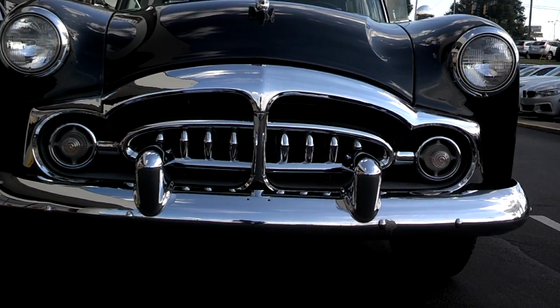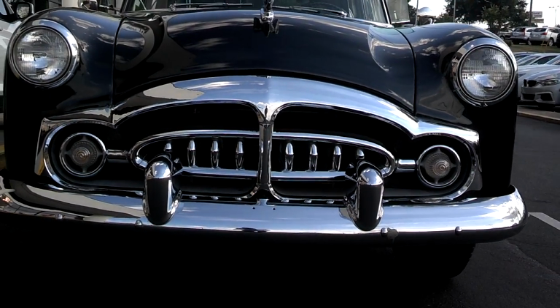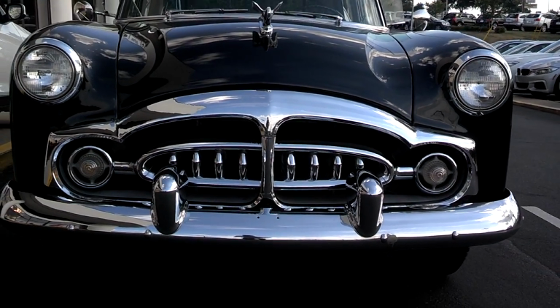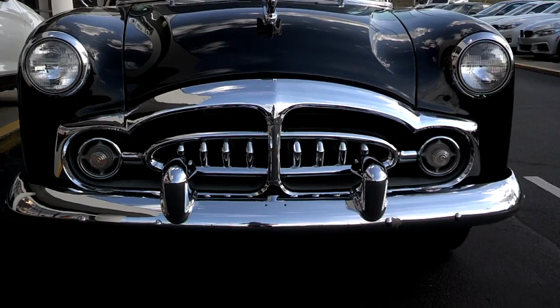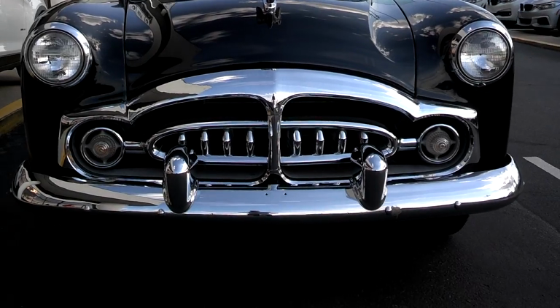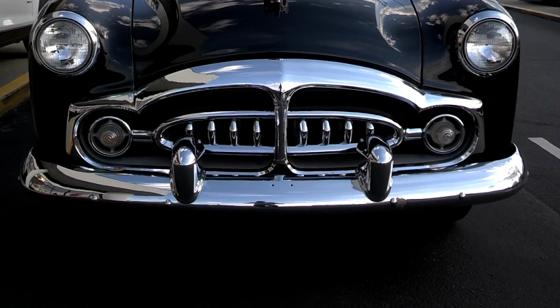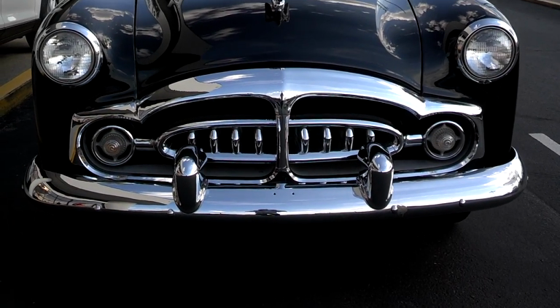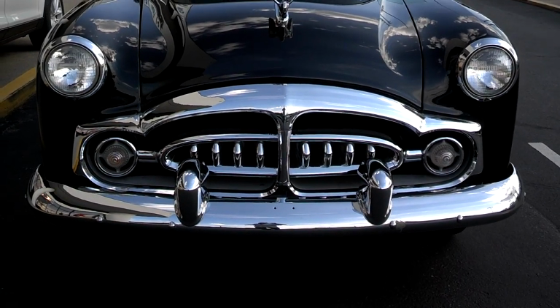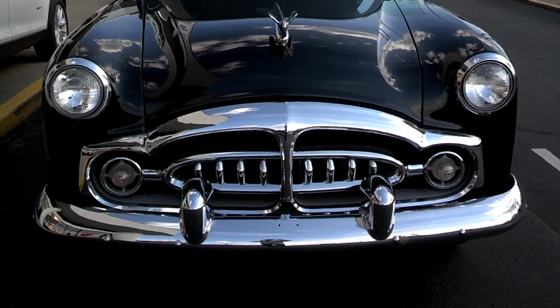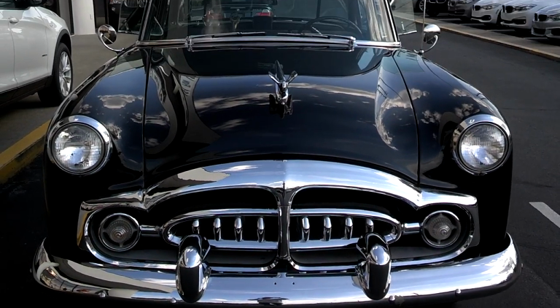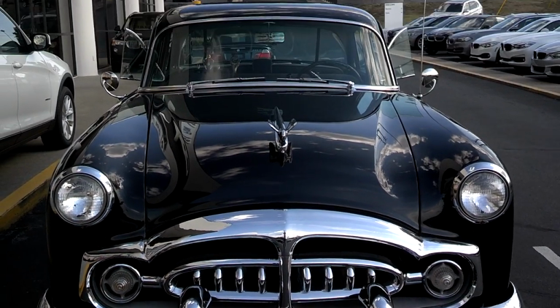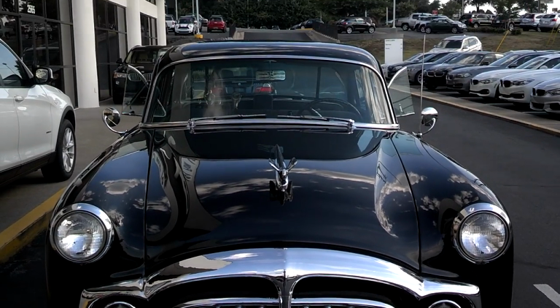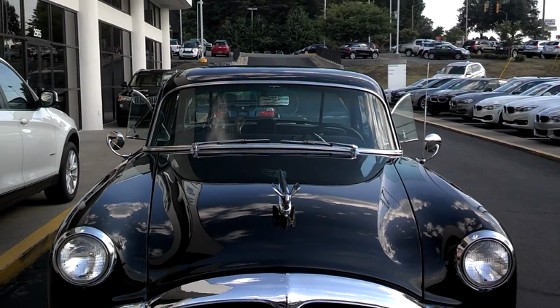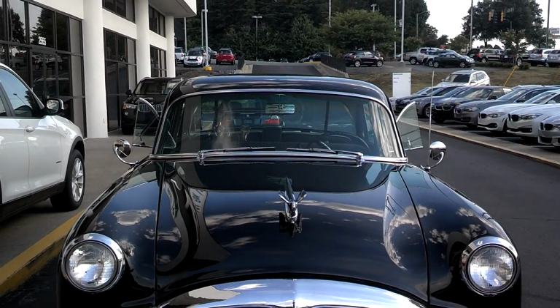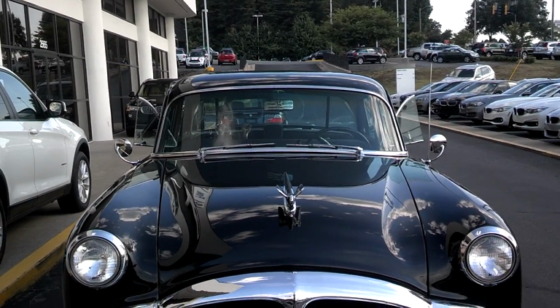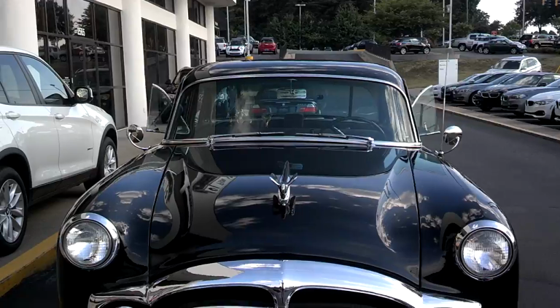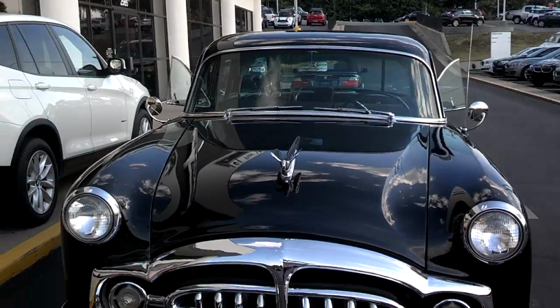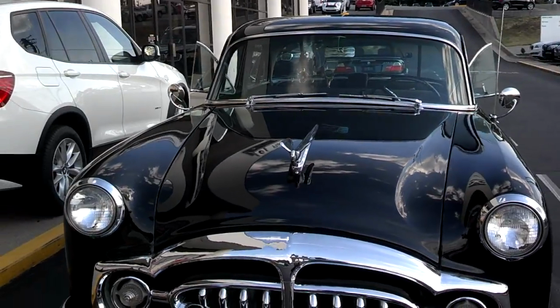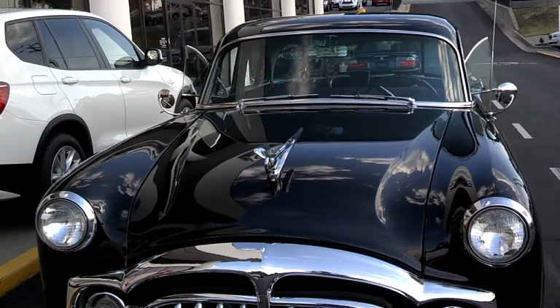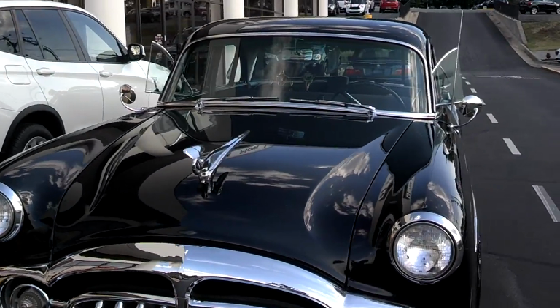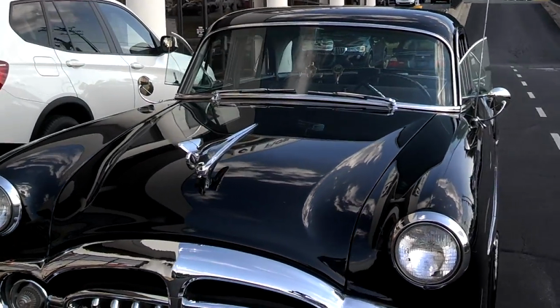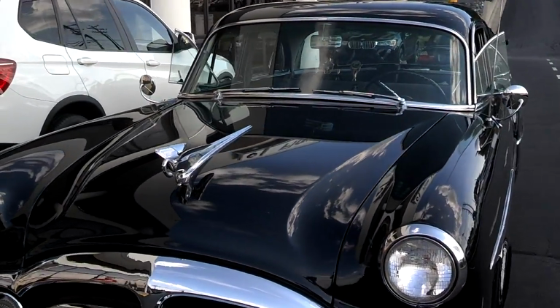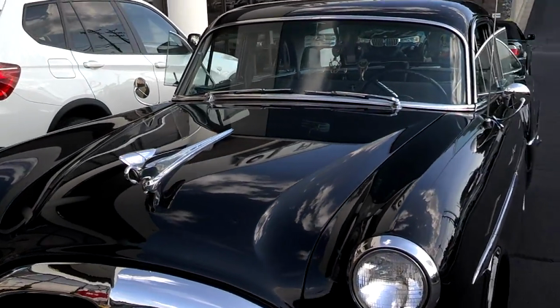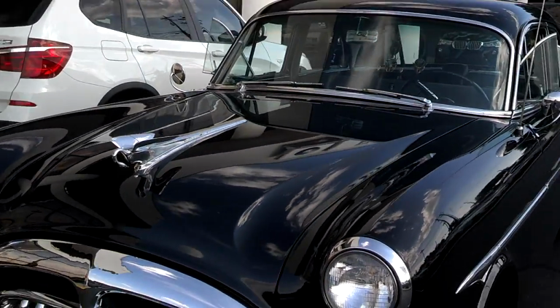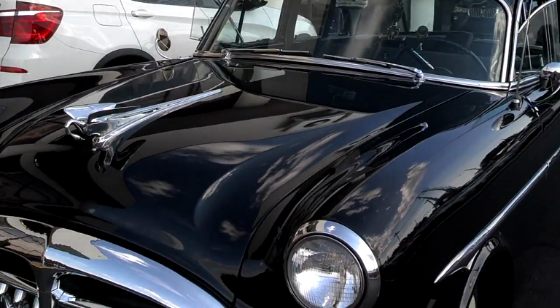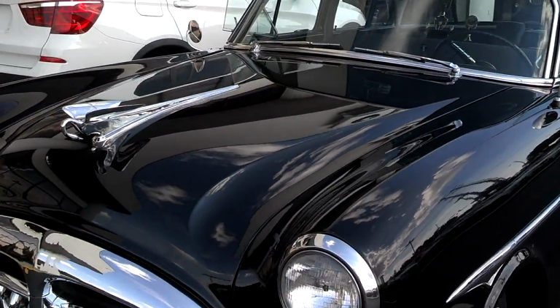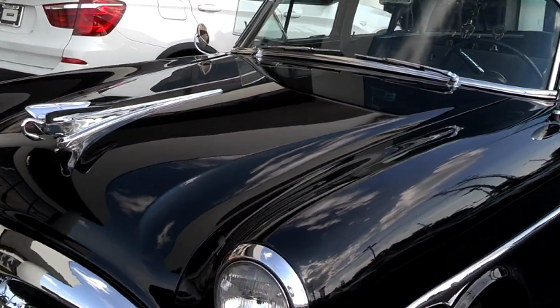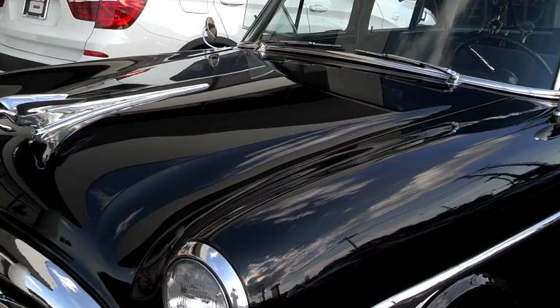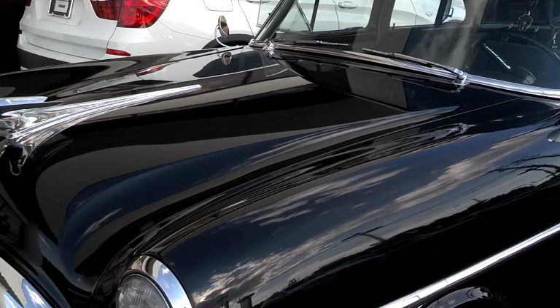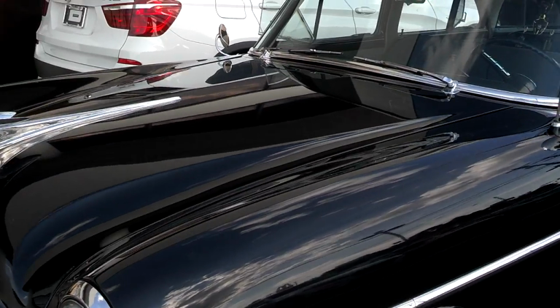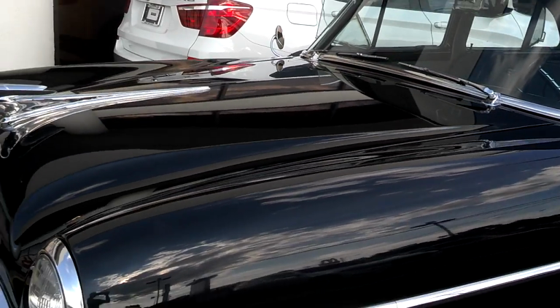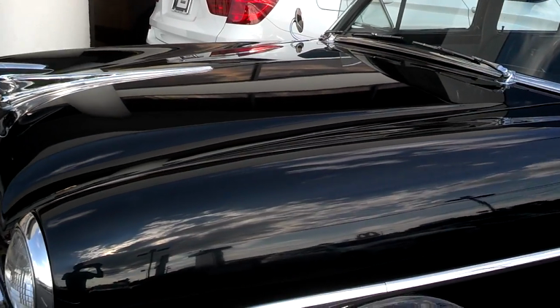It sat in a carport for years, and he drove by — many, many years. And I remember seeing it. It was on Coliseum Drive, just sat there. And this is original paint? It's all original.